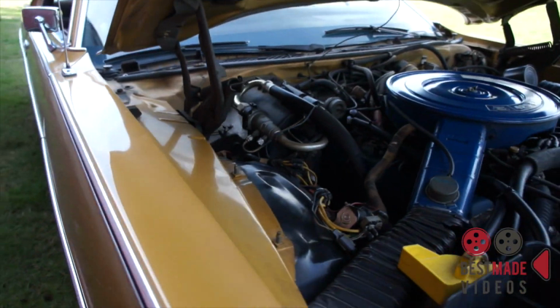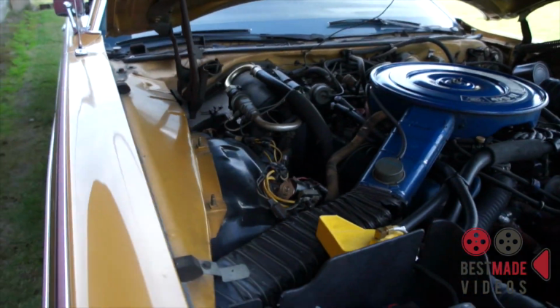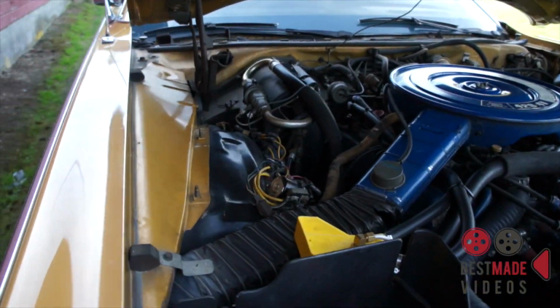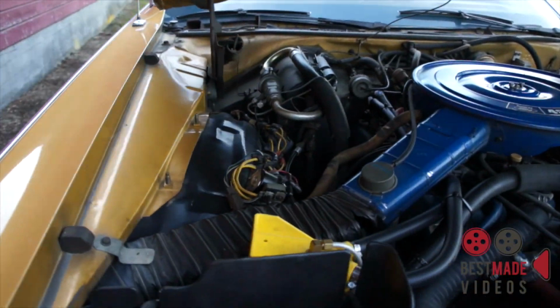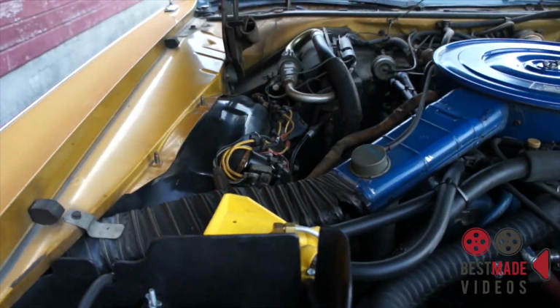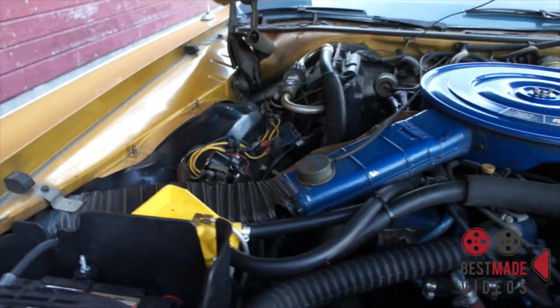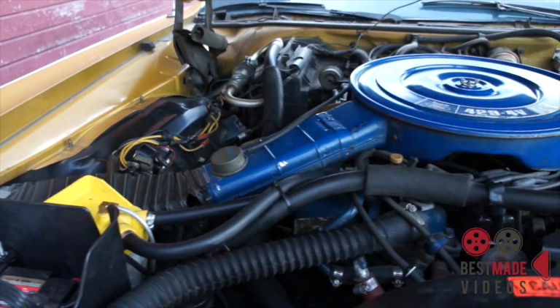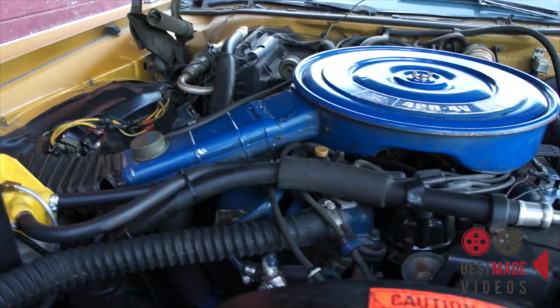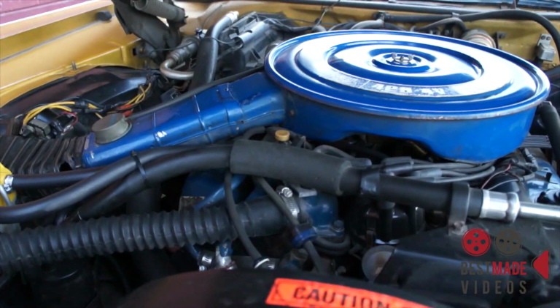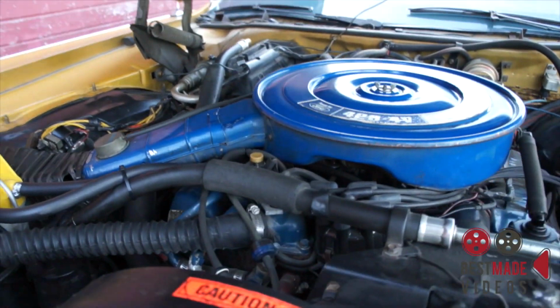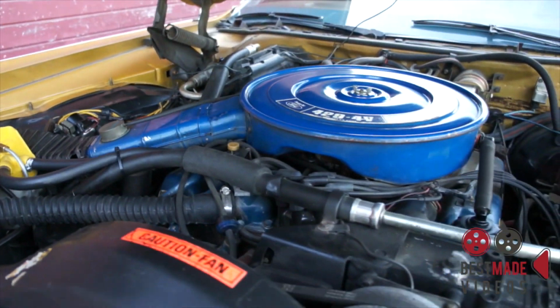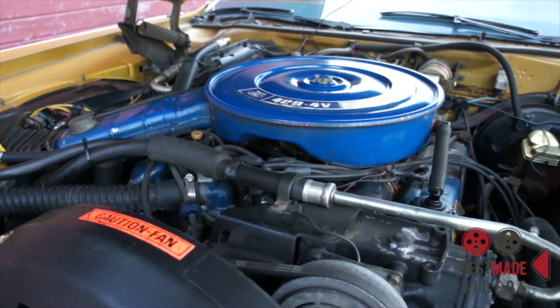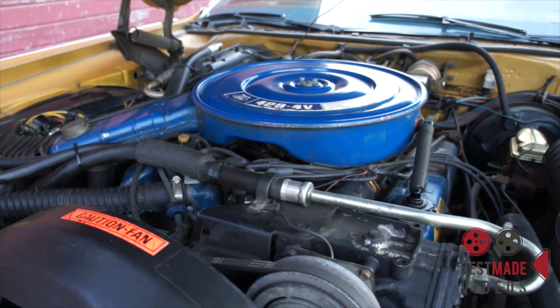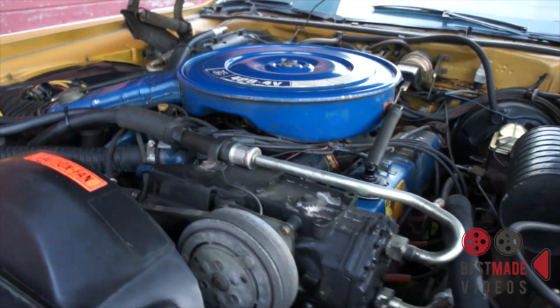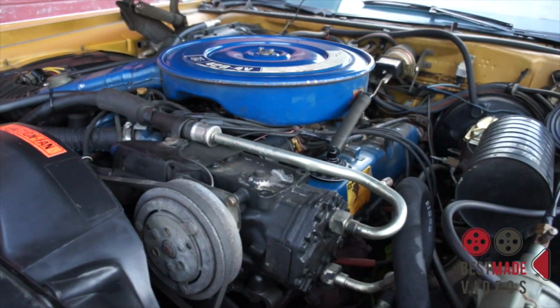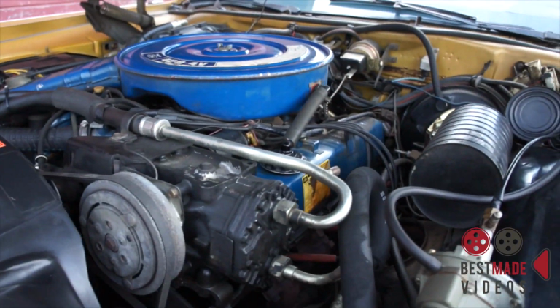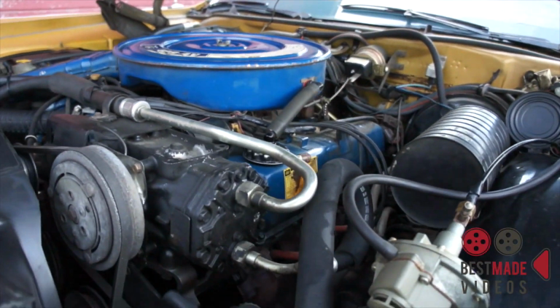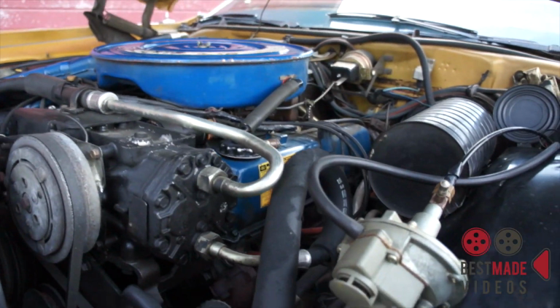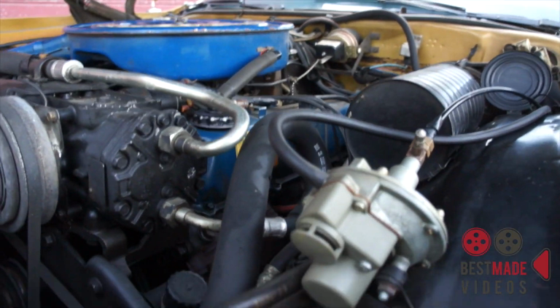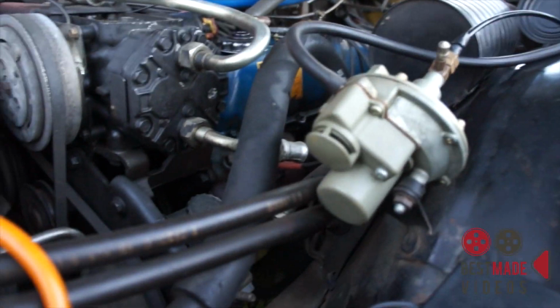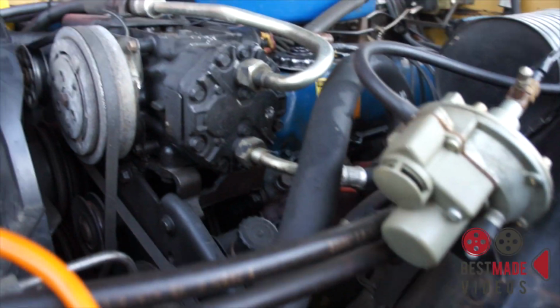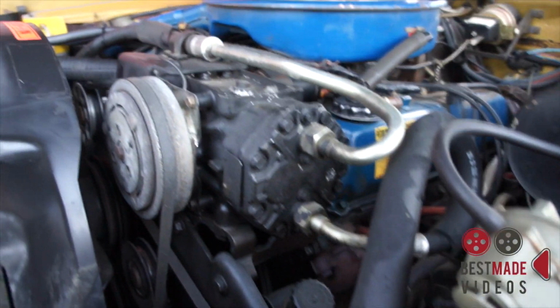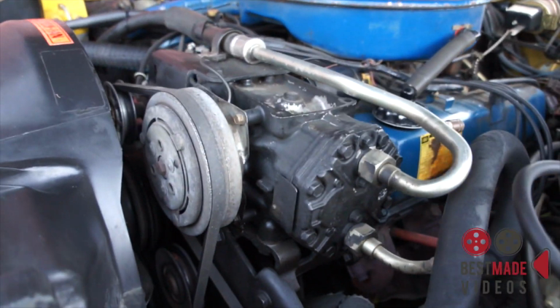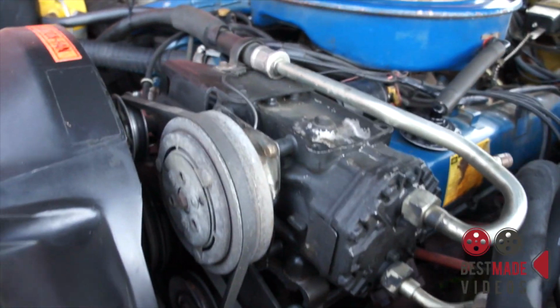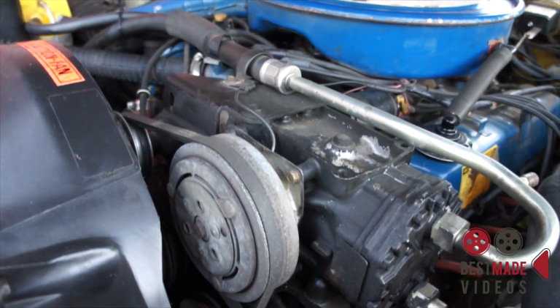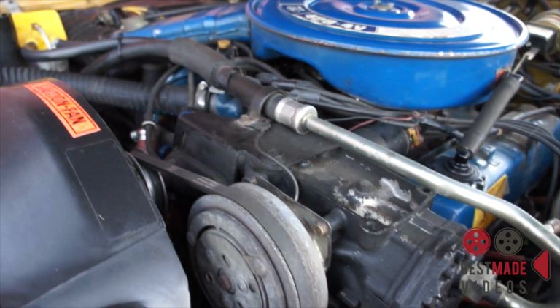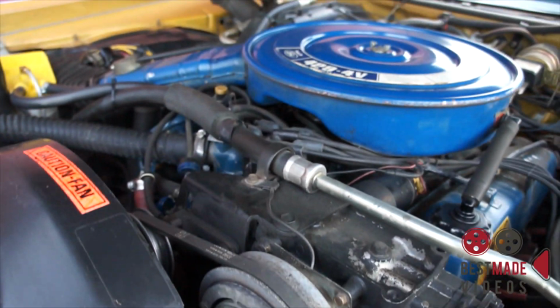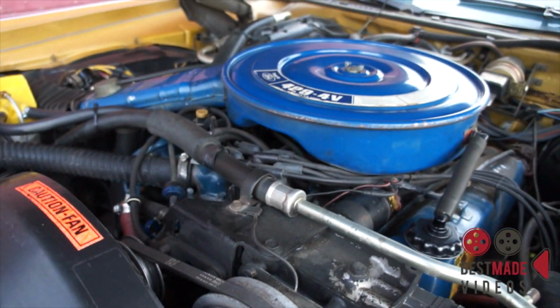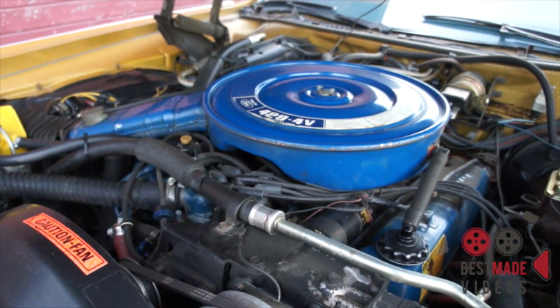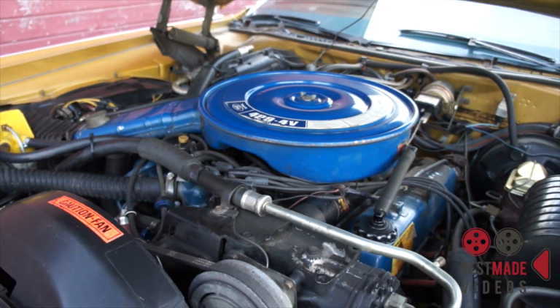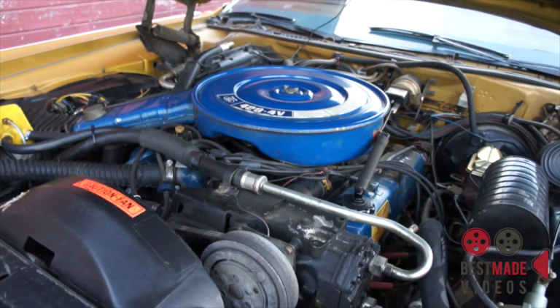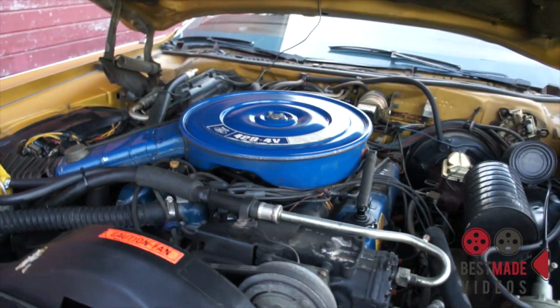Motor parts really clean. 429, 4V. AC works — a little semi-cold, but it works.